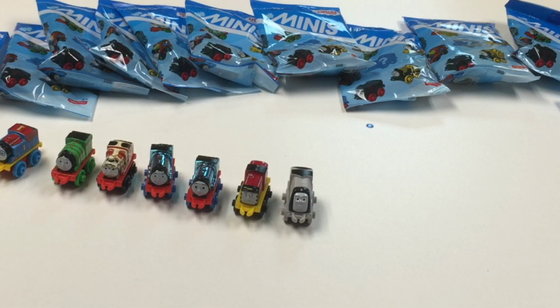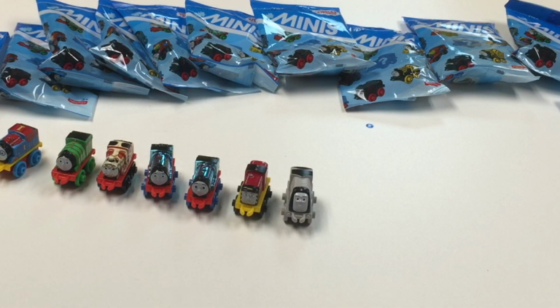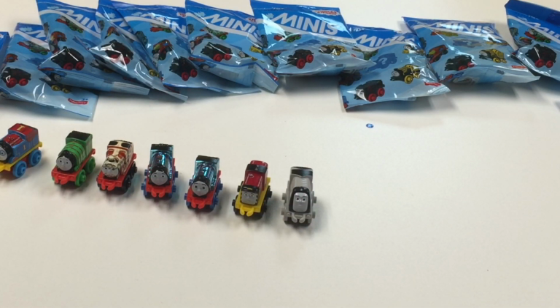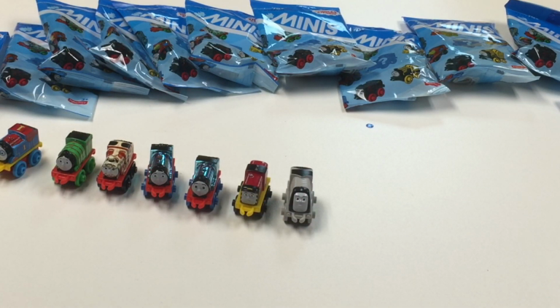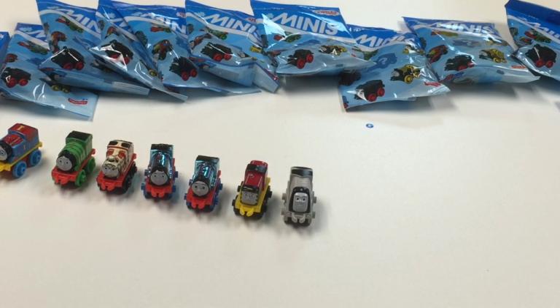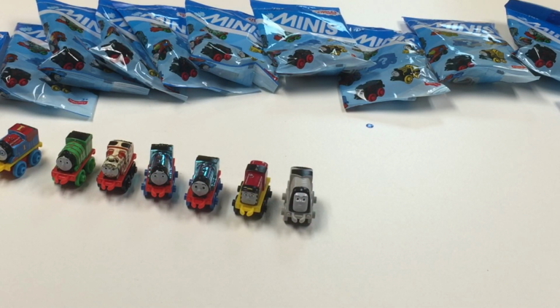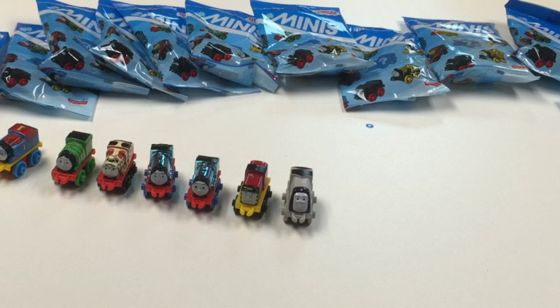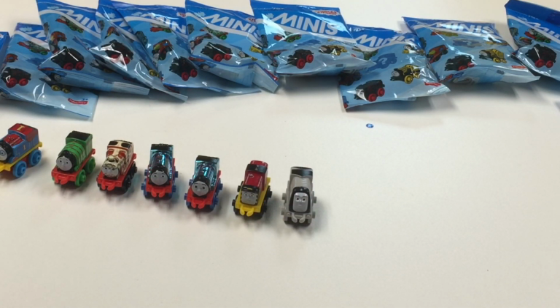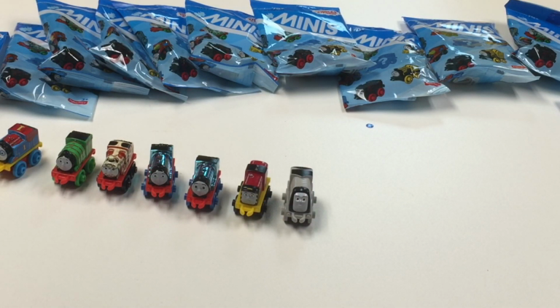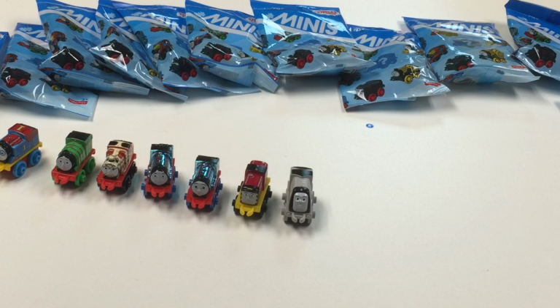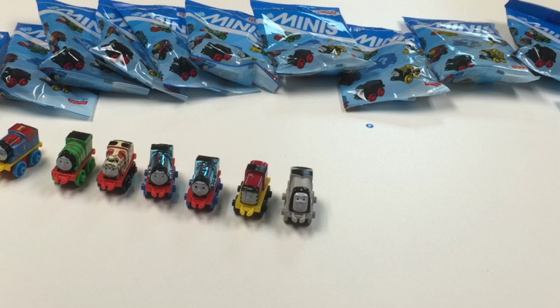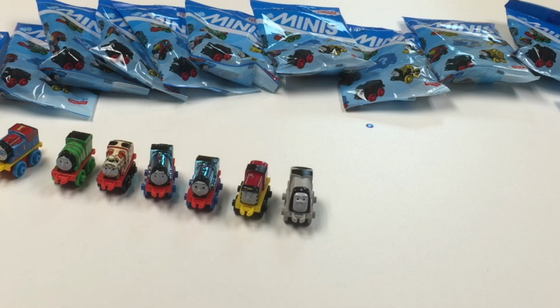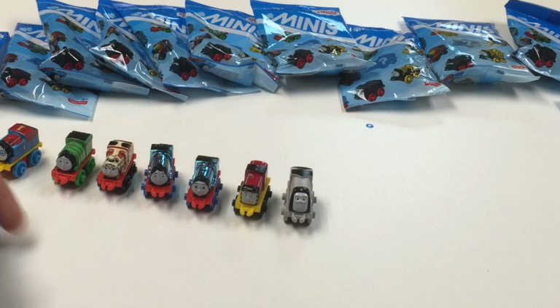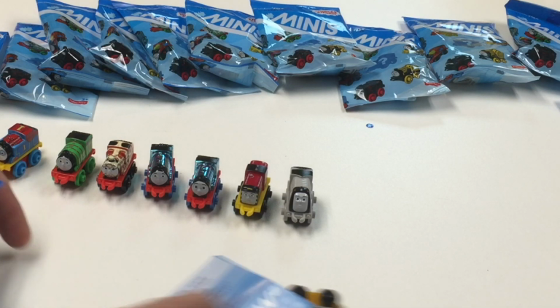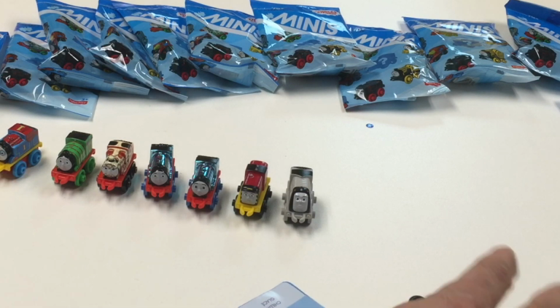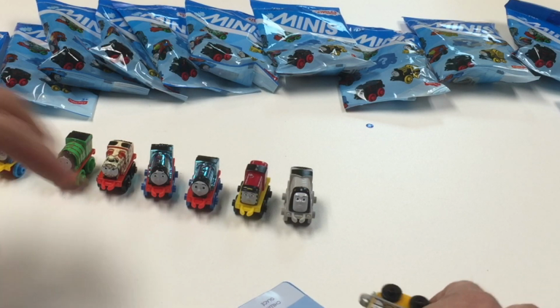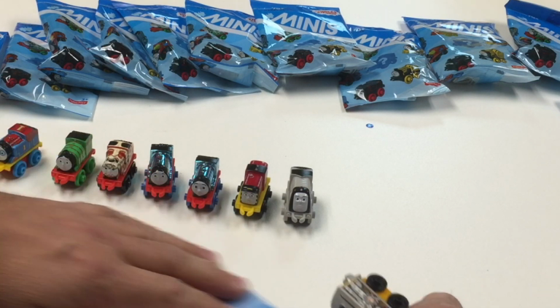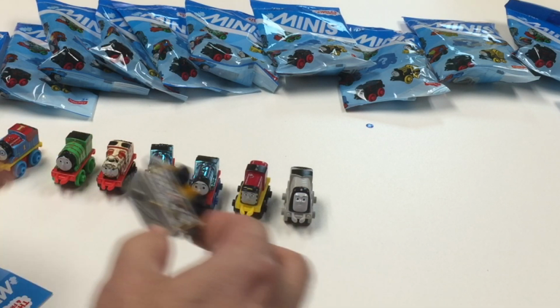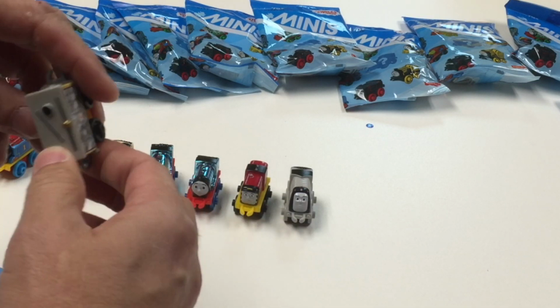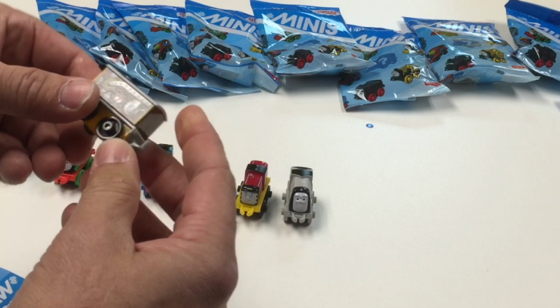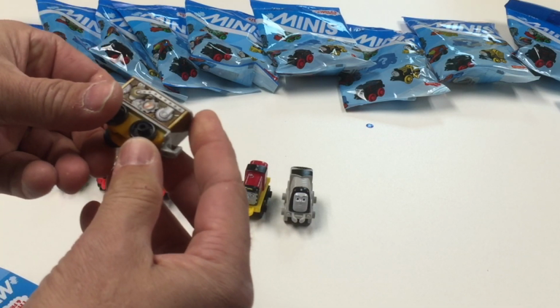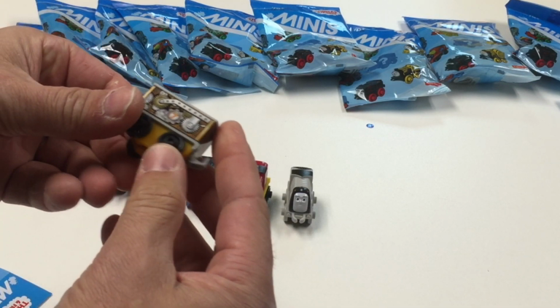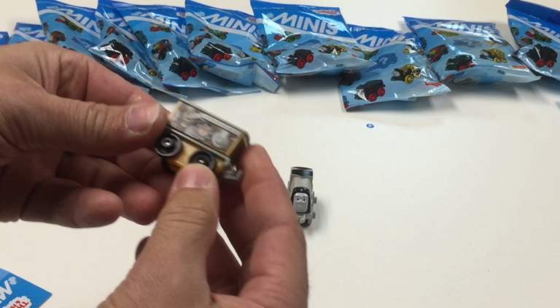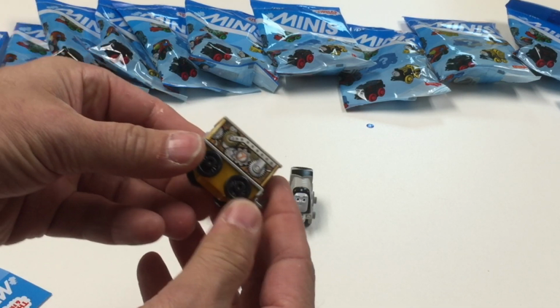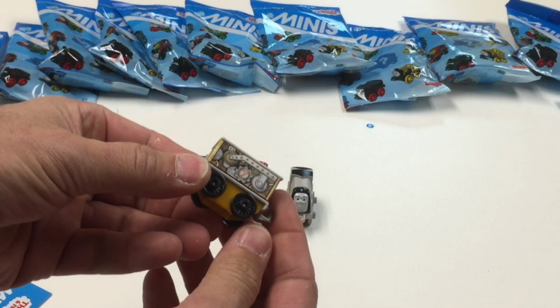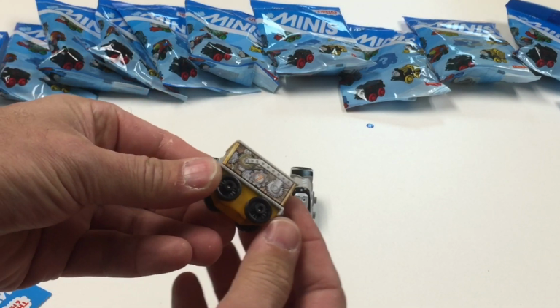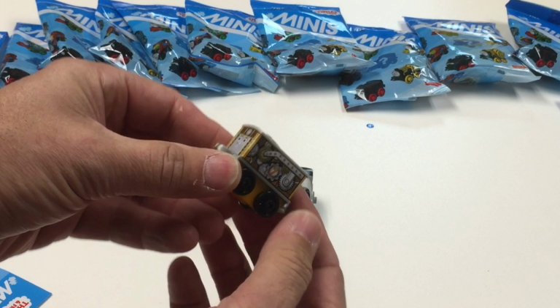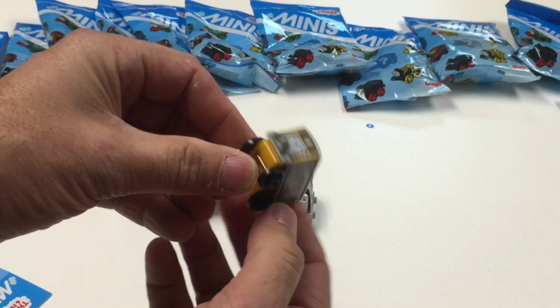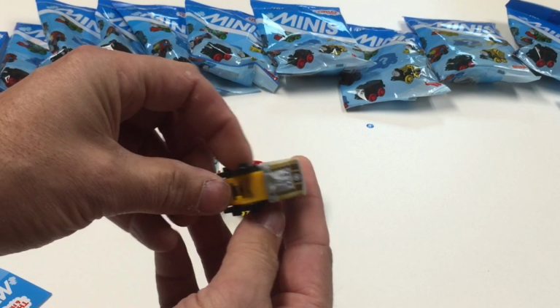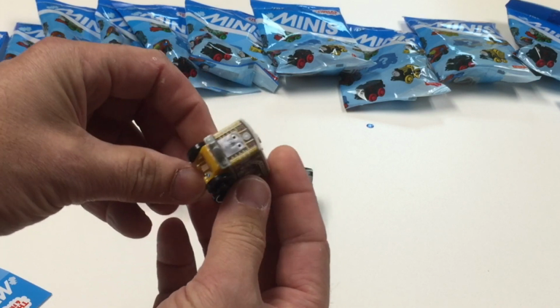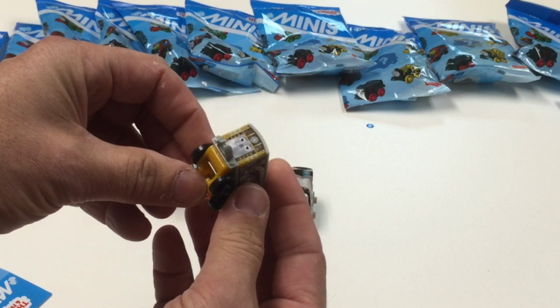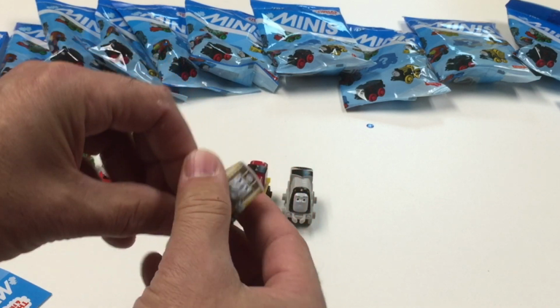Number 26 coming up. Whoa, that looks like a Toby with some gears on it. Toby.